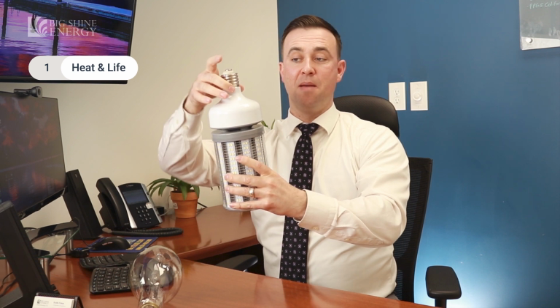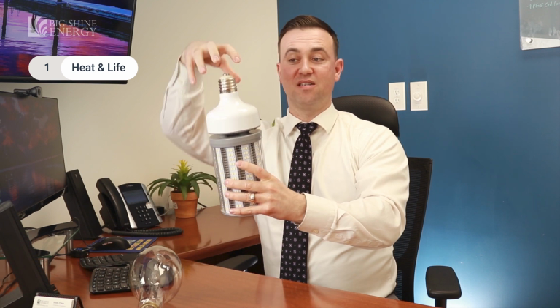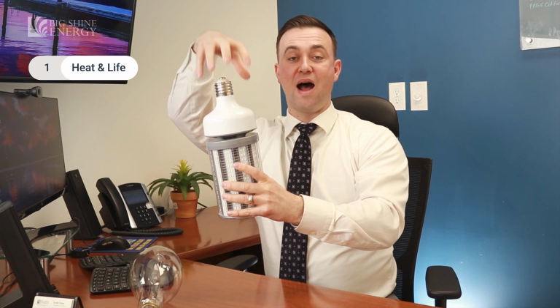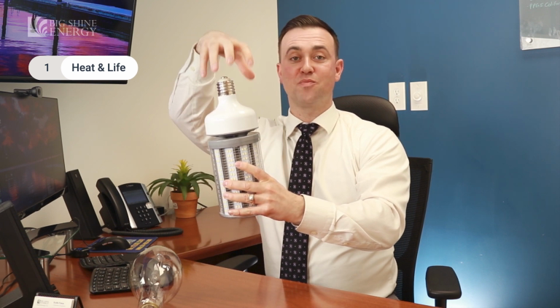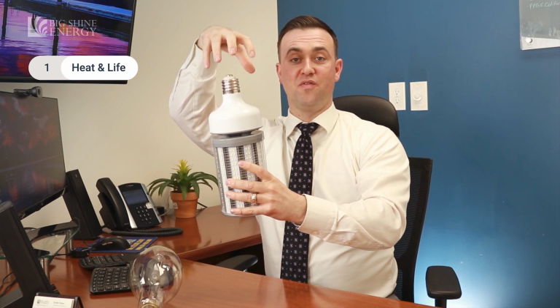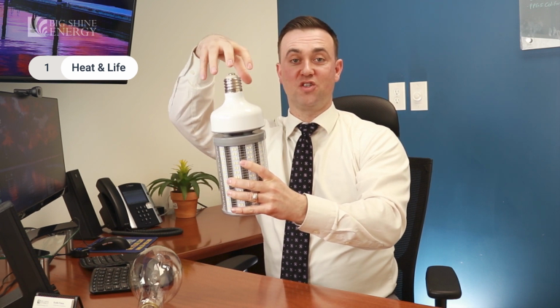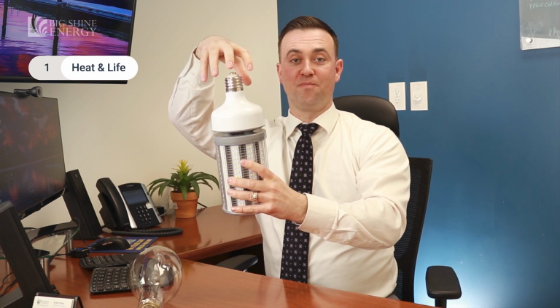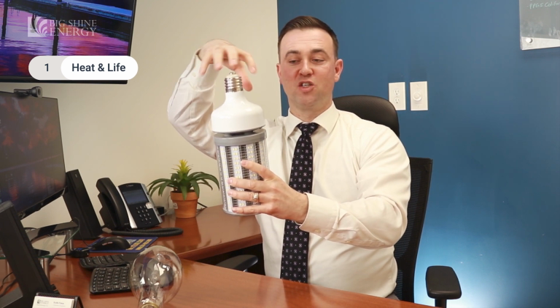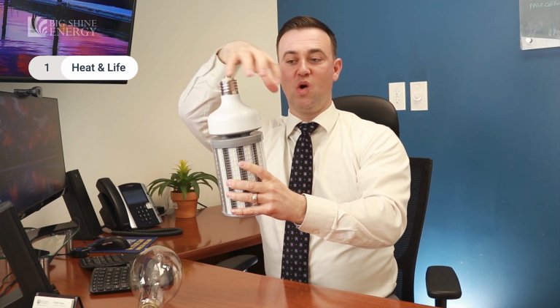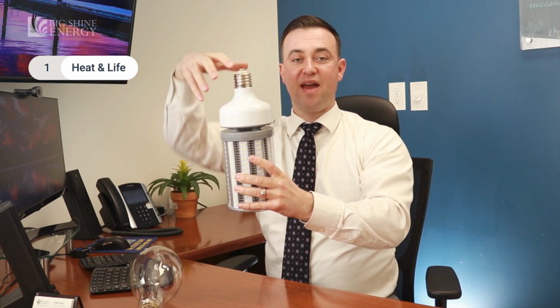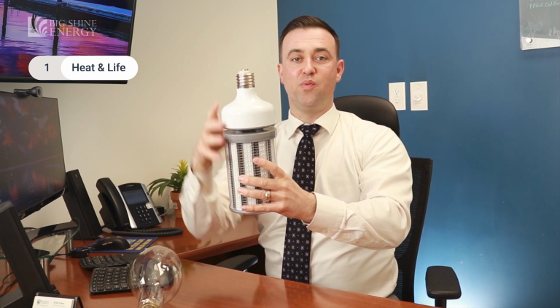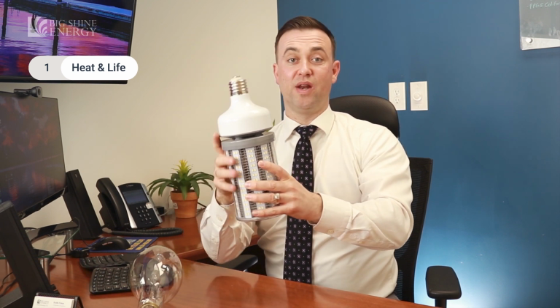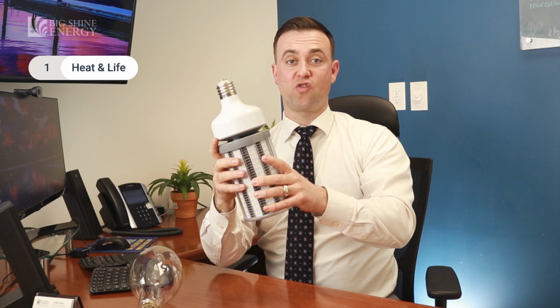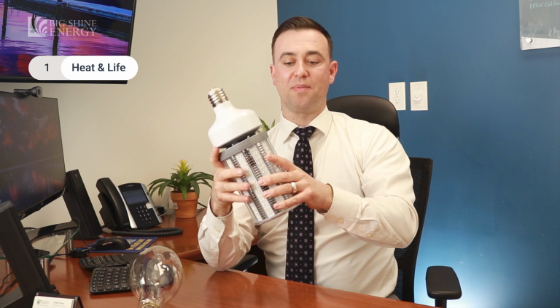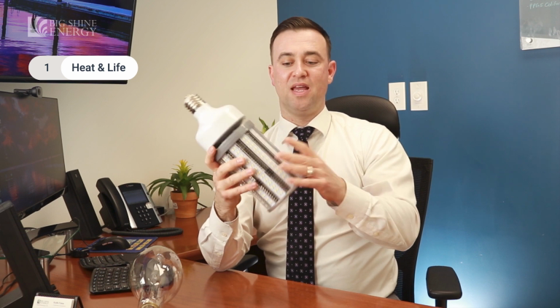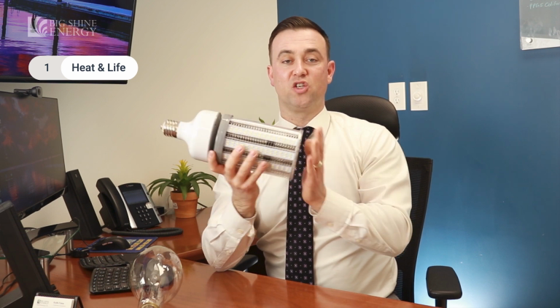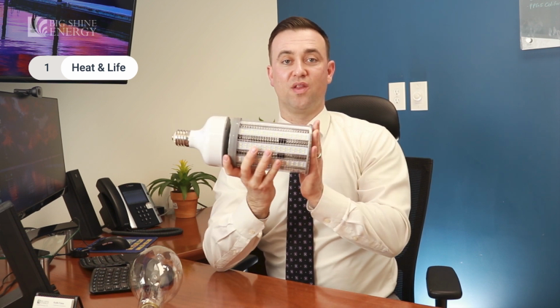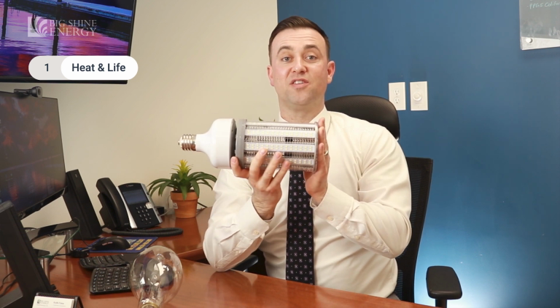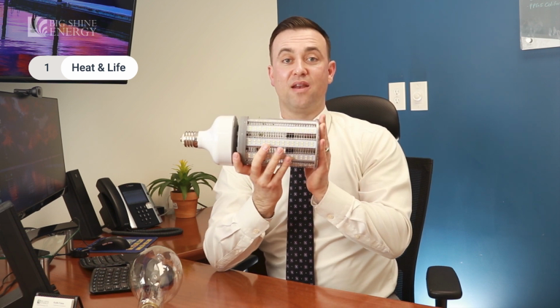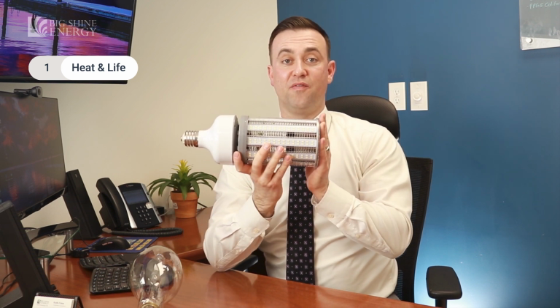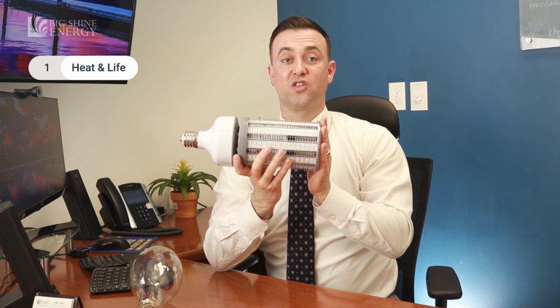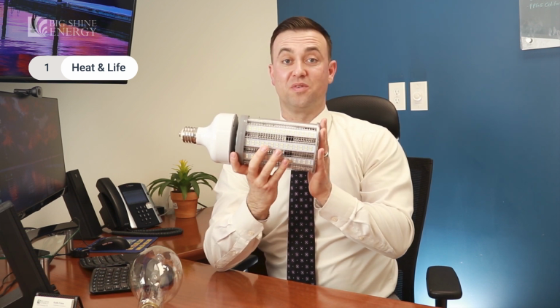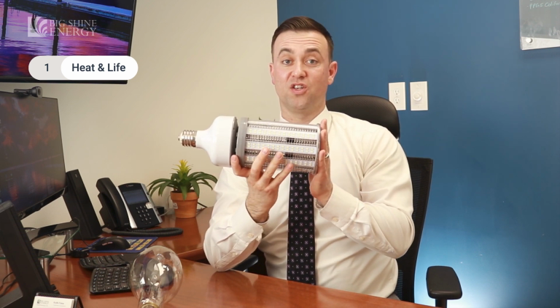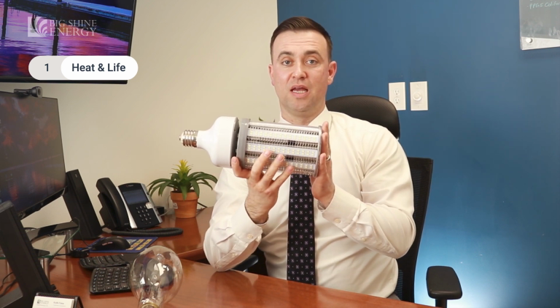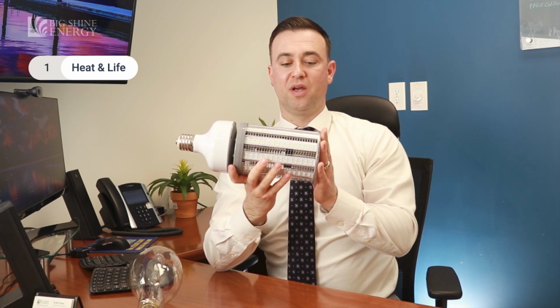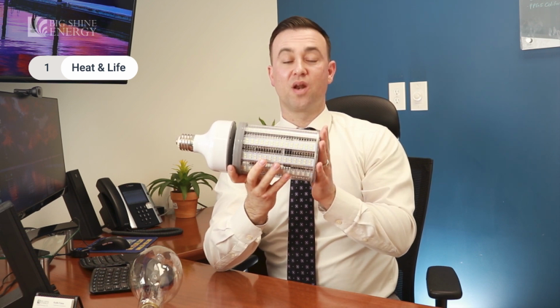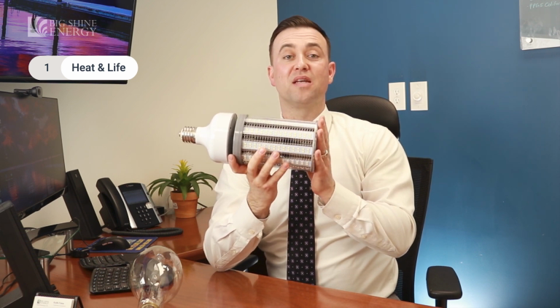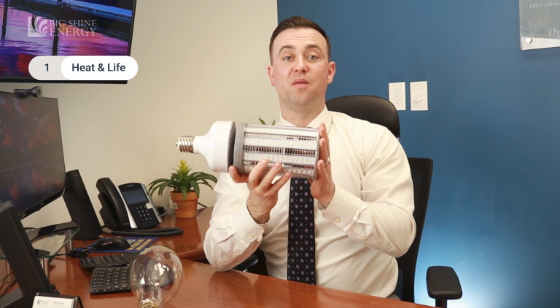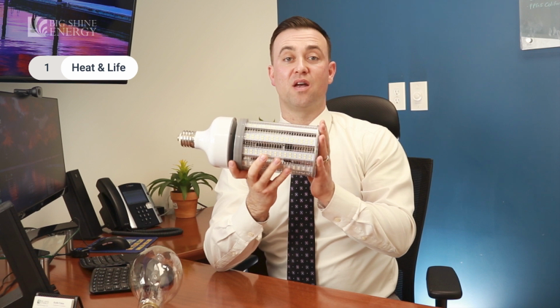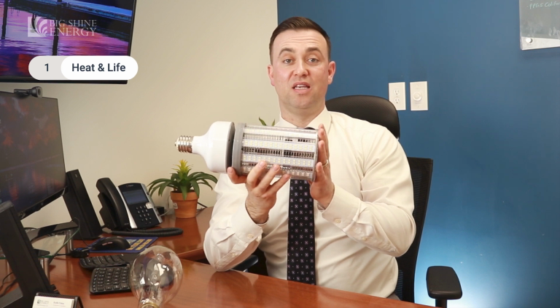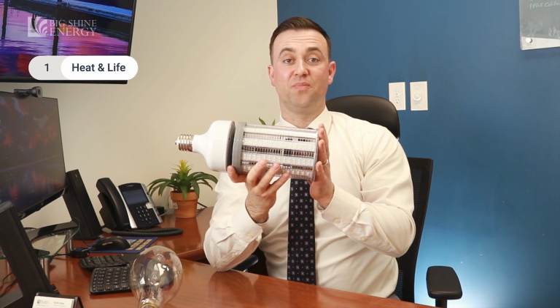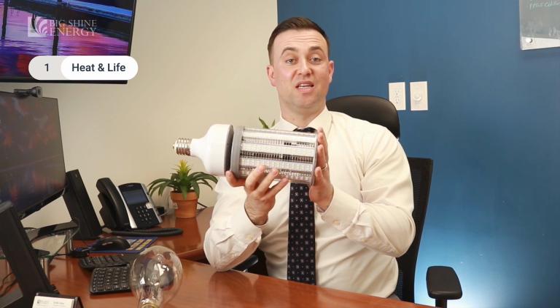This is the hottest point of the fixture. So all of that heat, when it's trapped, it can shorten the lifespan of the fixture substantially, because one of the biggest enemies of LED is heat.